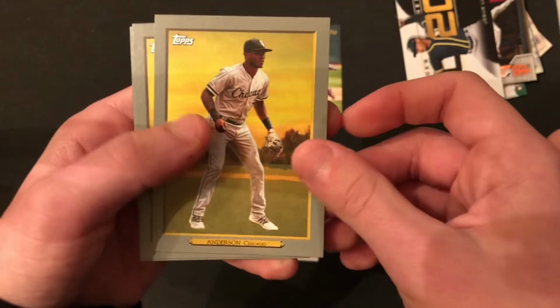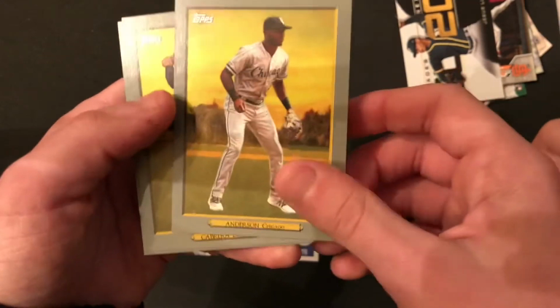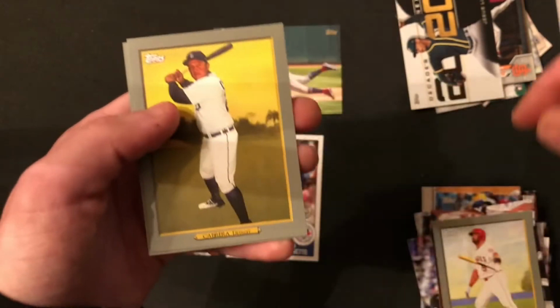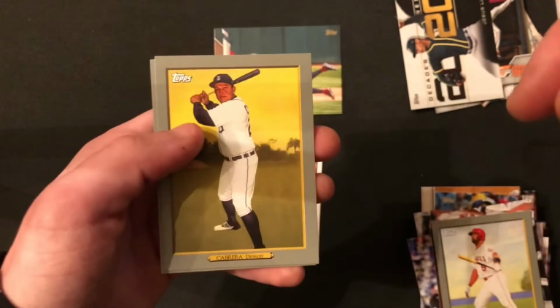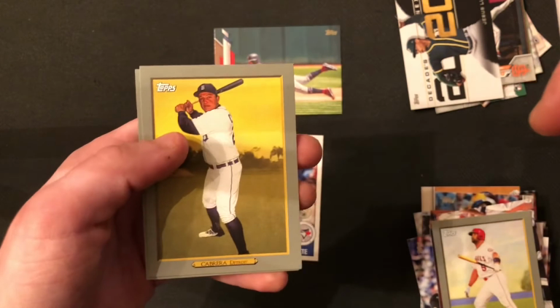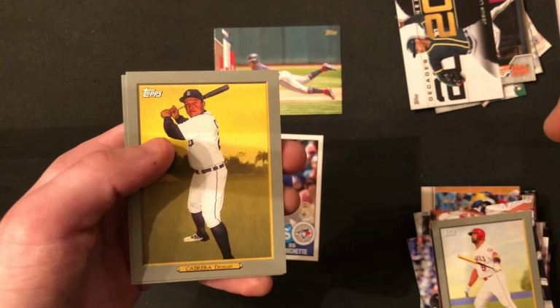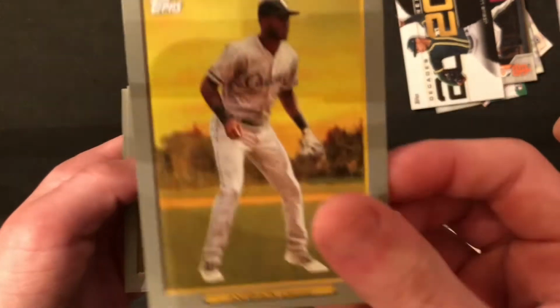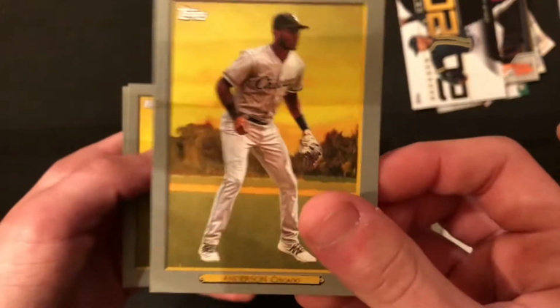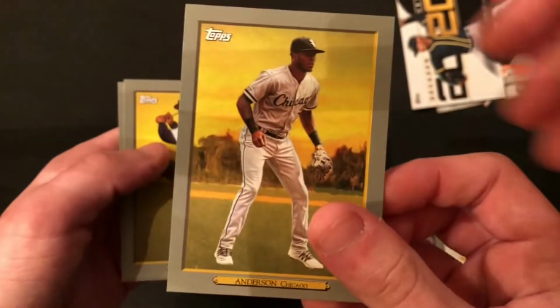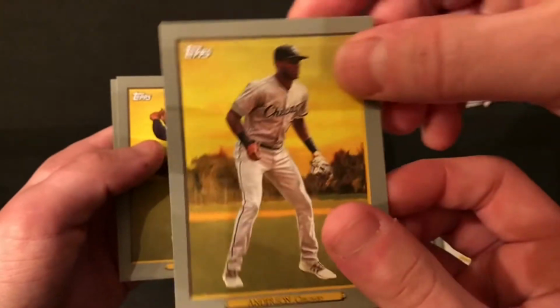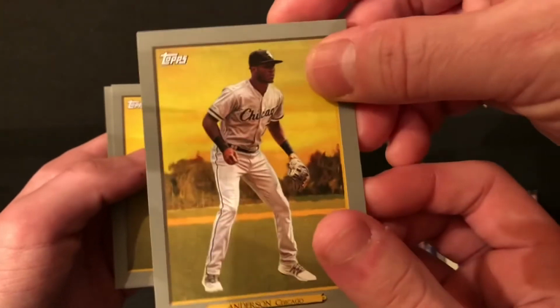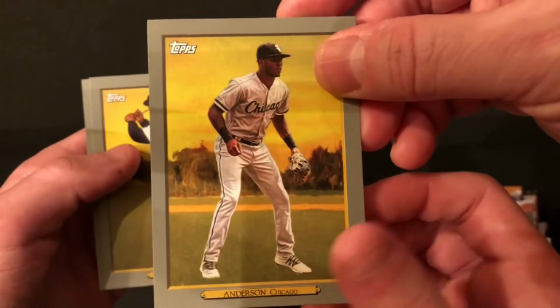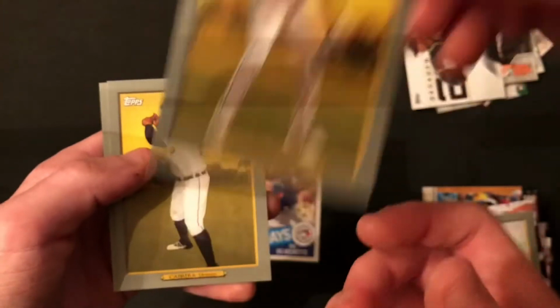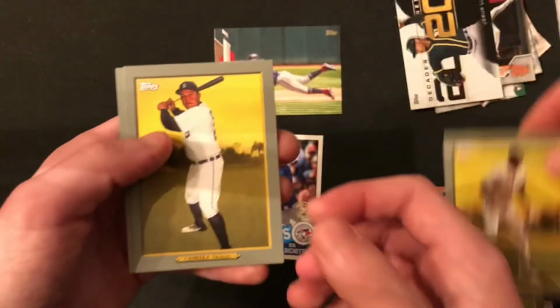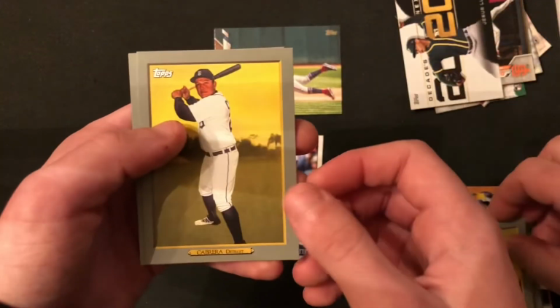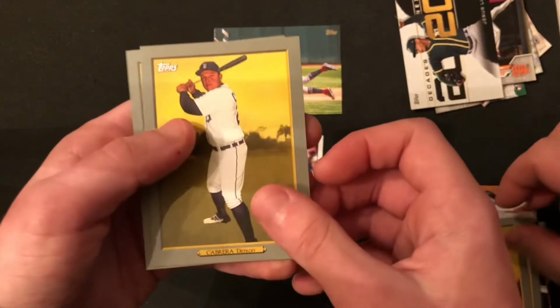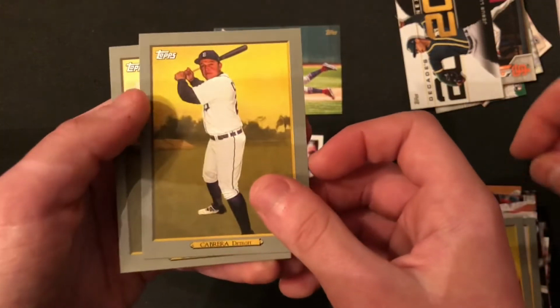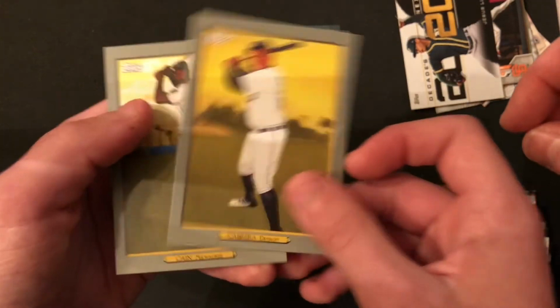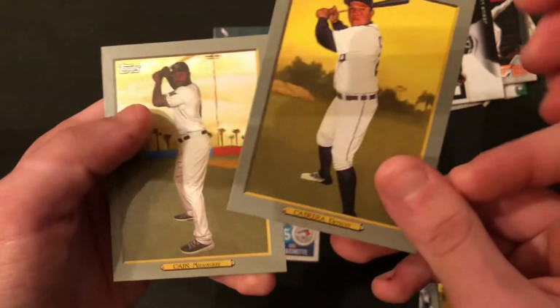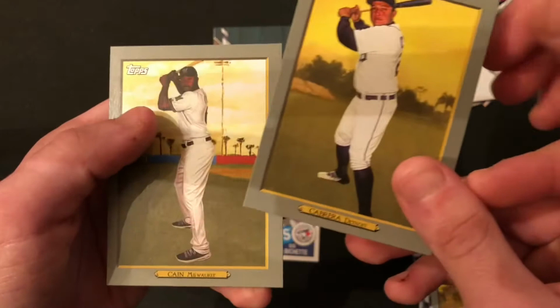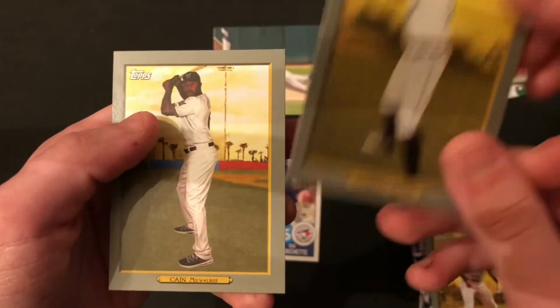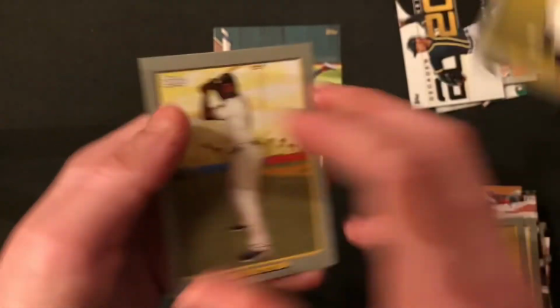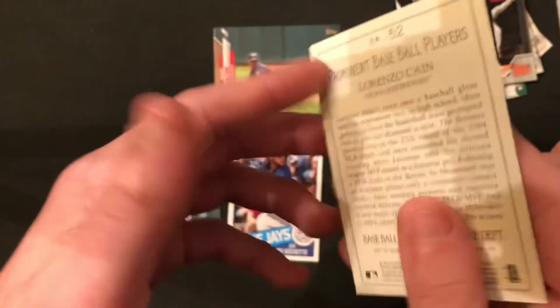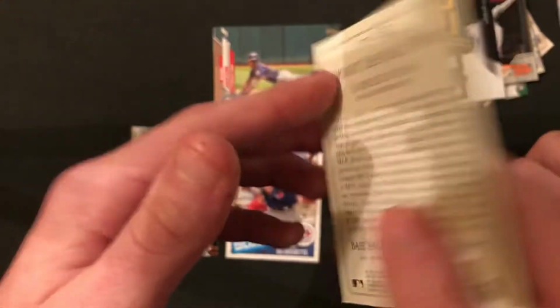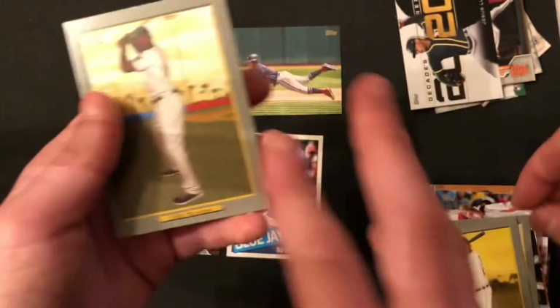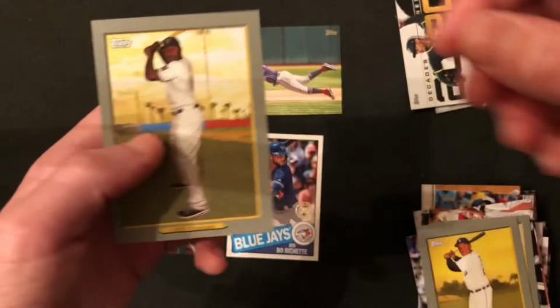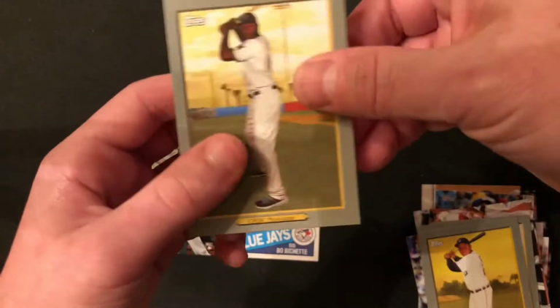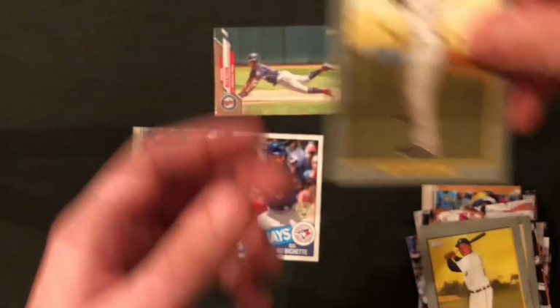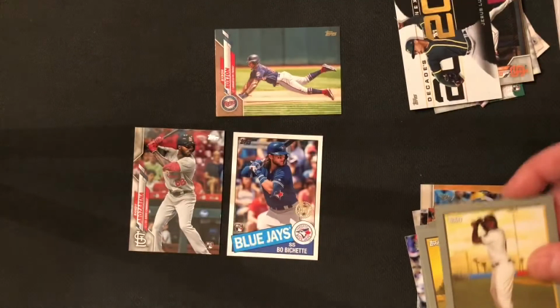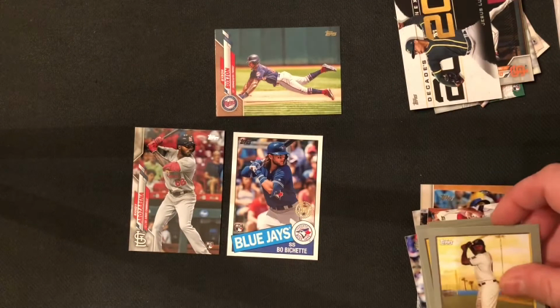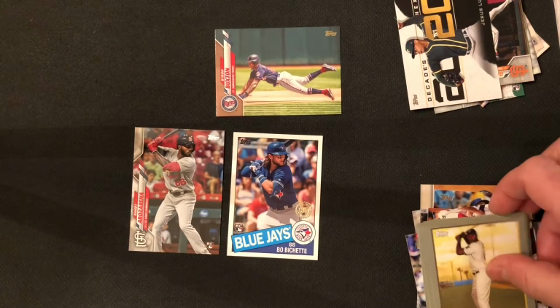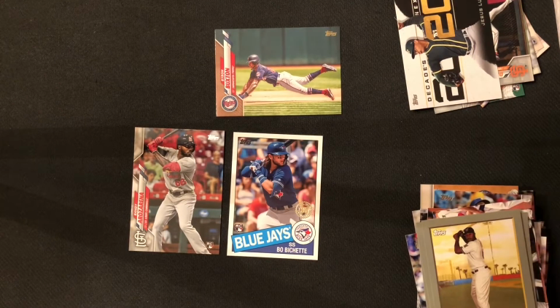Tim Anderson of the Chicago White Sox. And Miguel Cabrera — future Hall of Famer. Lorenzo Cain.